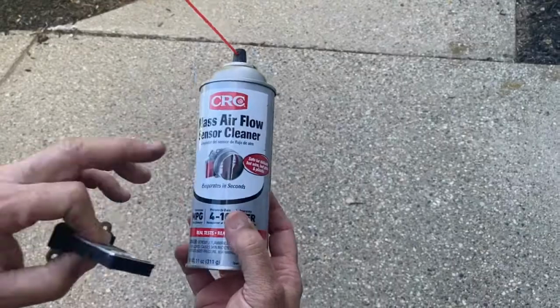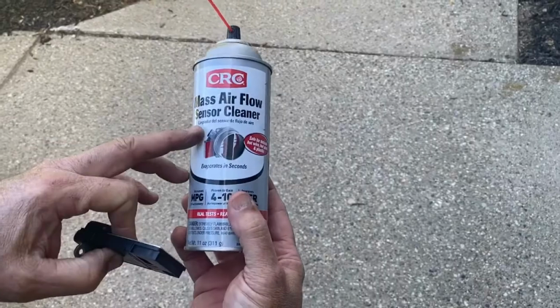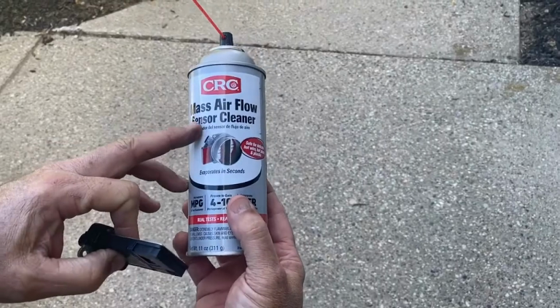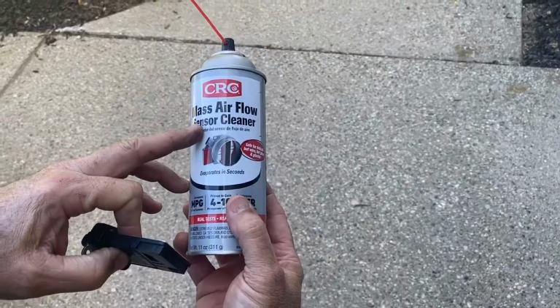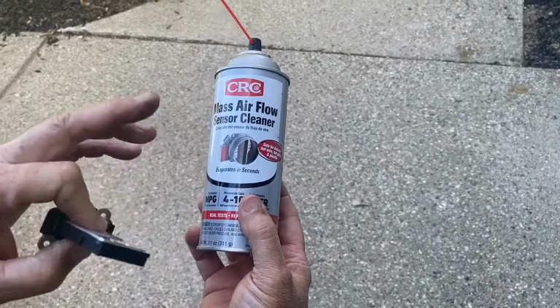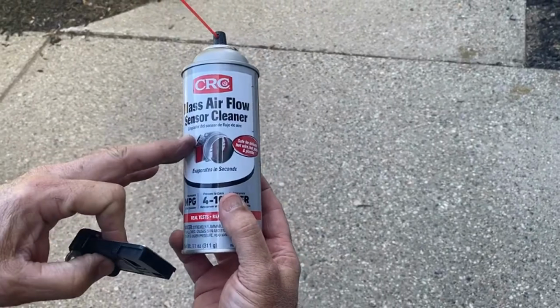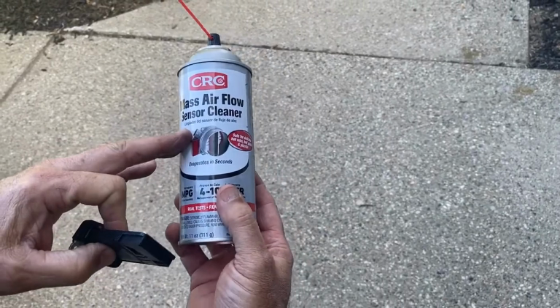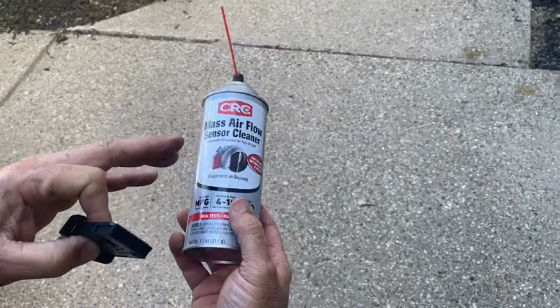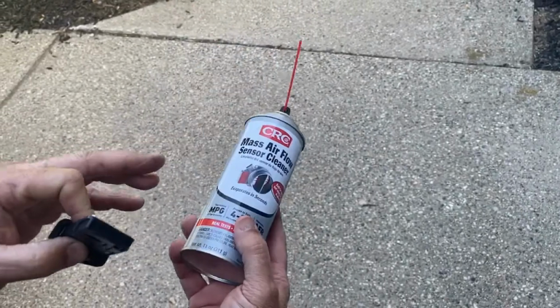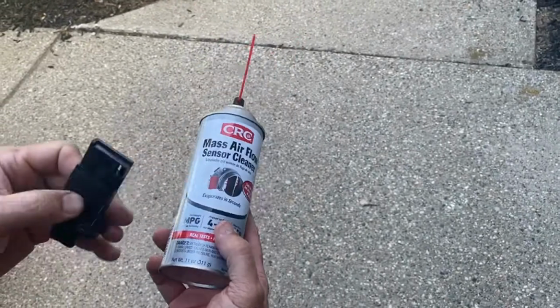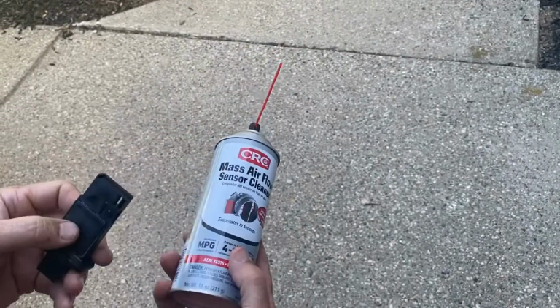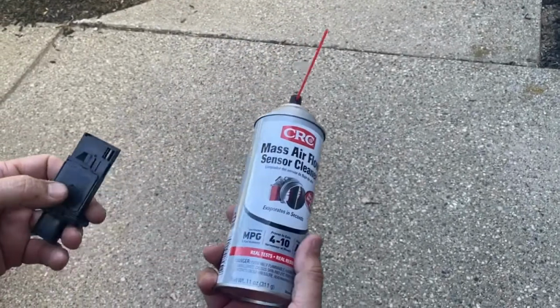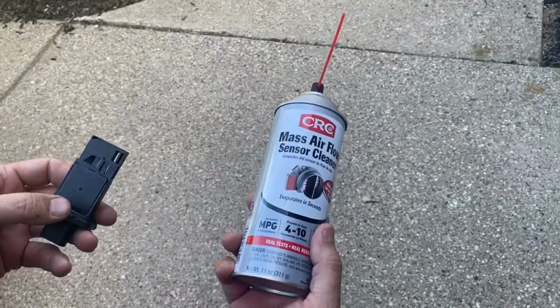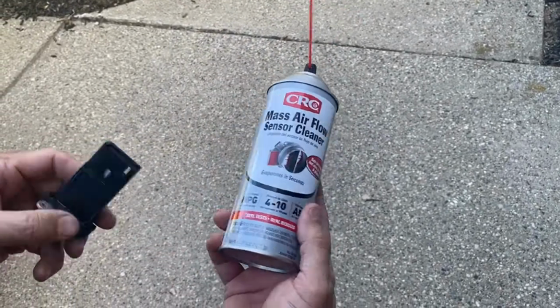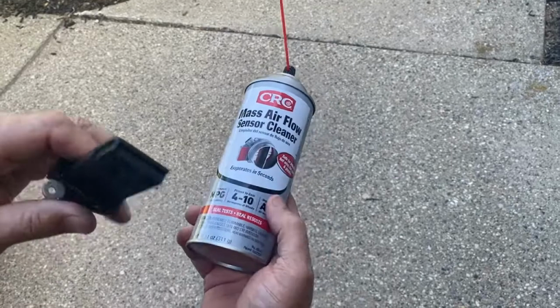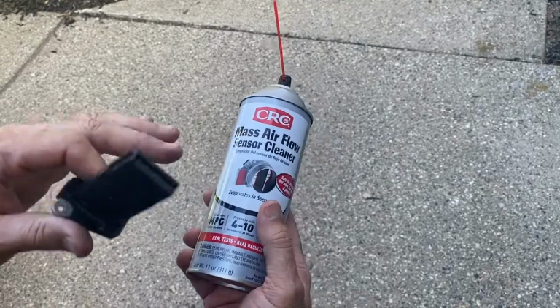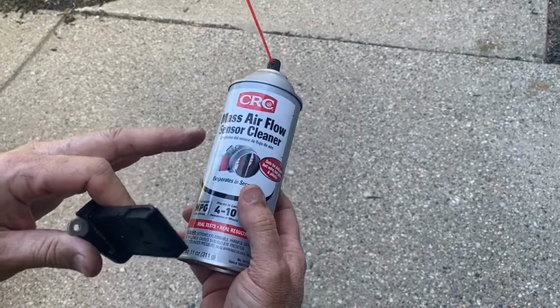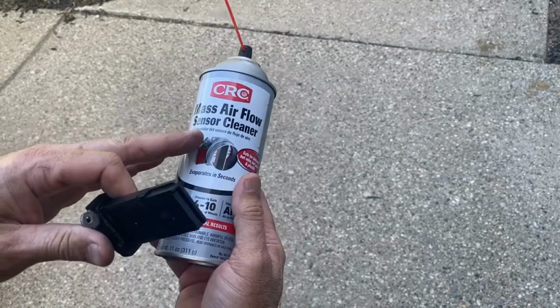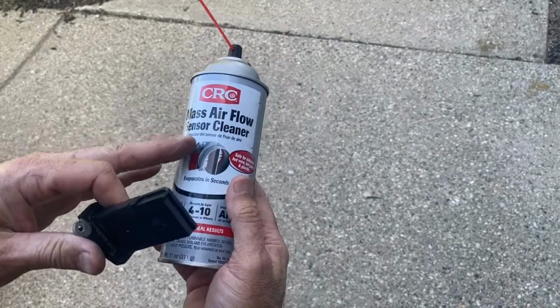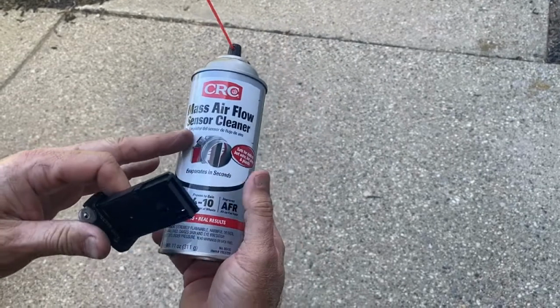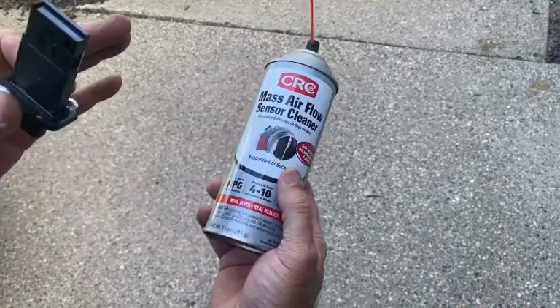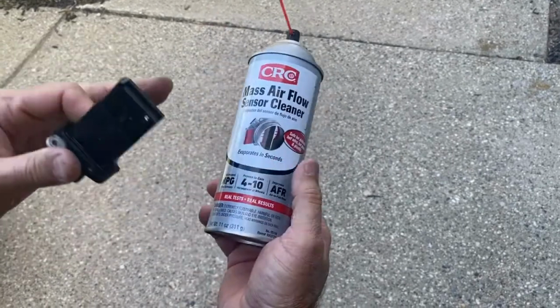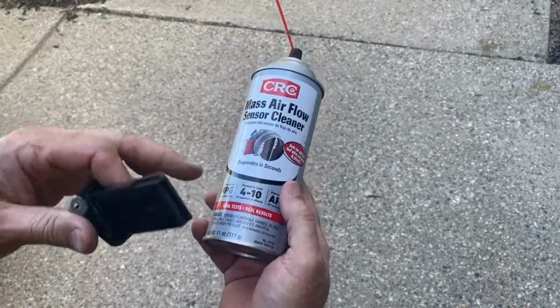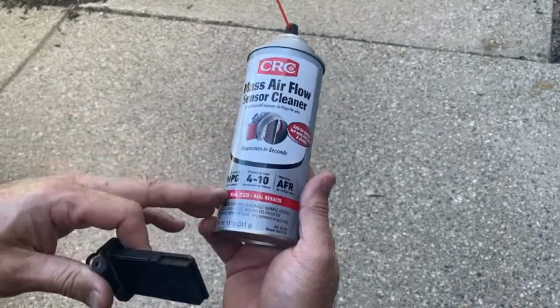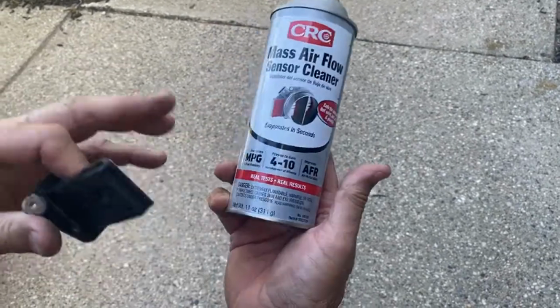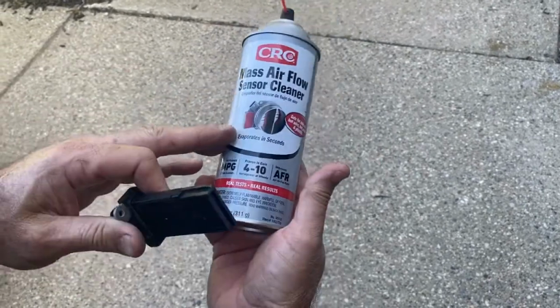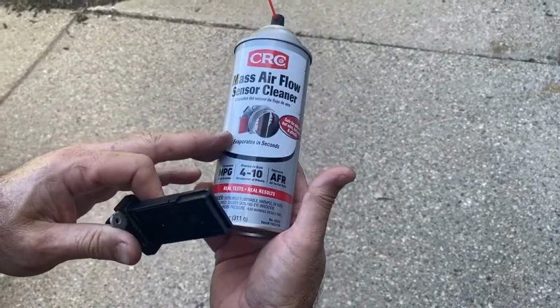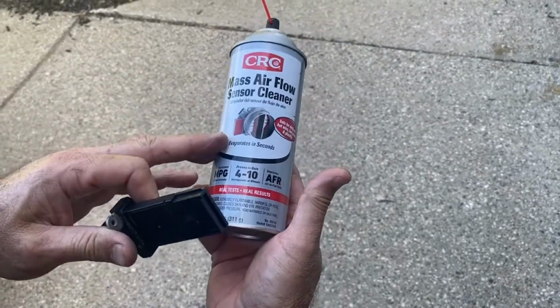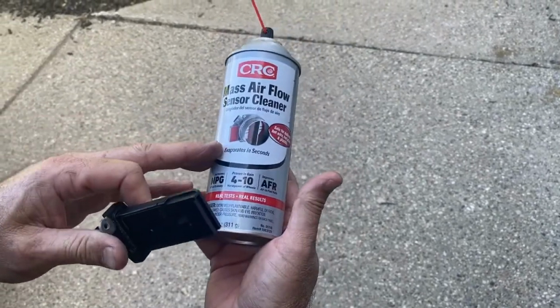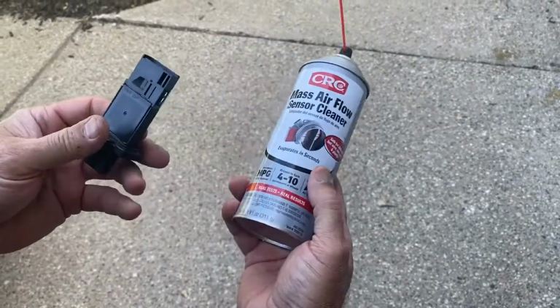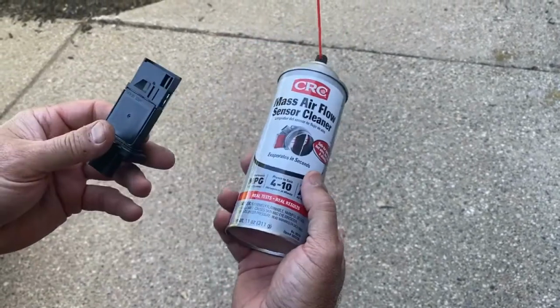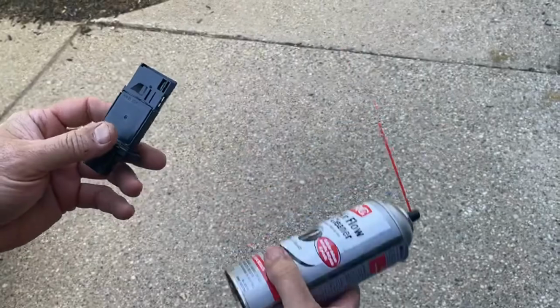This is the mass airflow sensor cleaner you're going to use. You don't want to use gas, you don't want to use brake clean, because that will leave a residue. So make sure you pick this up at an auto parts store.